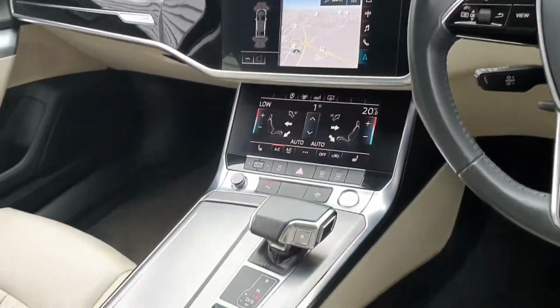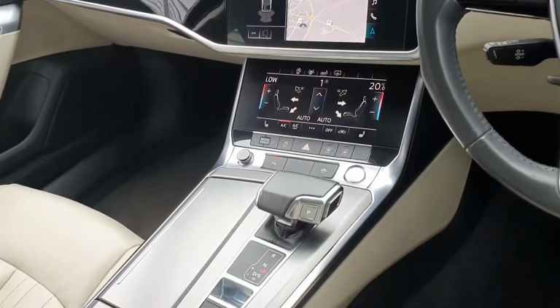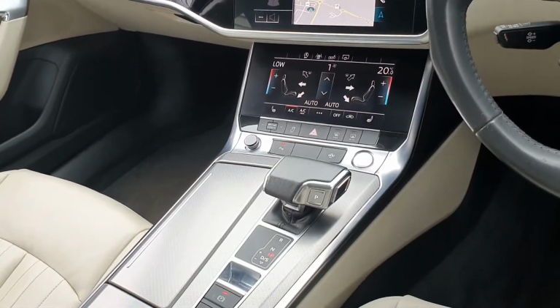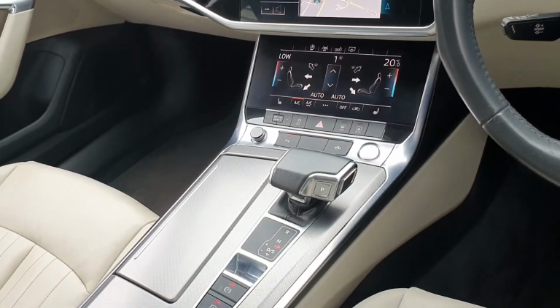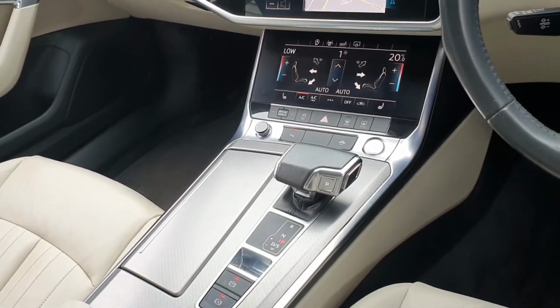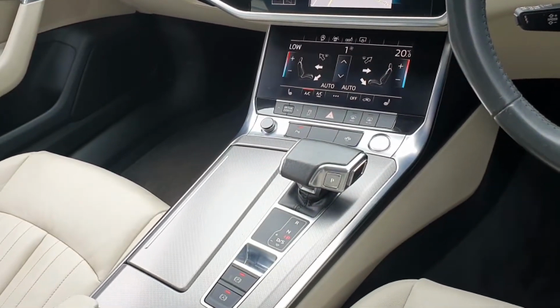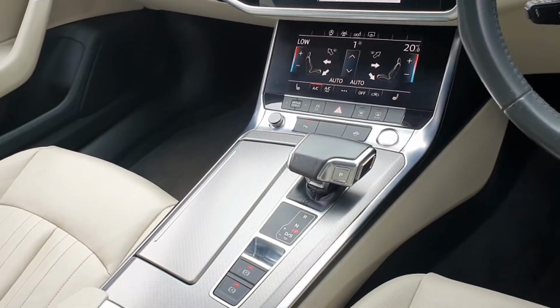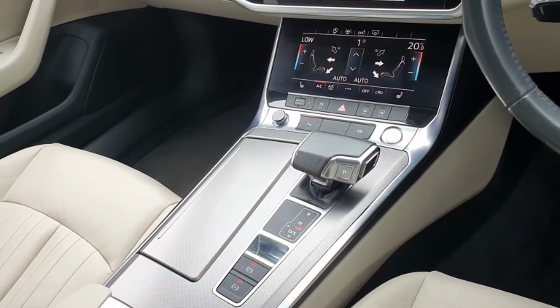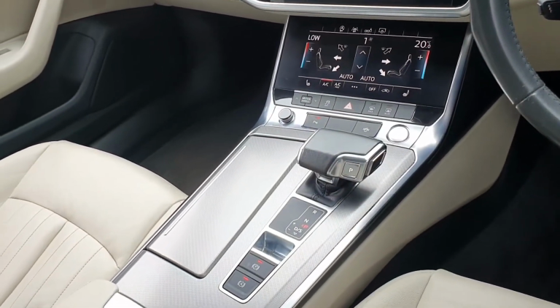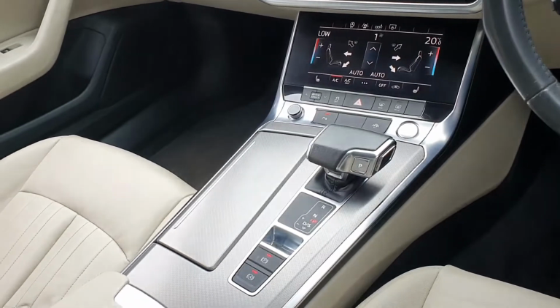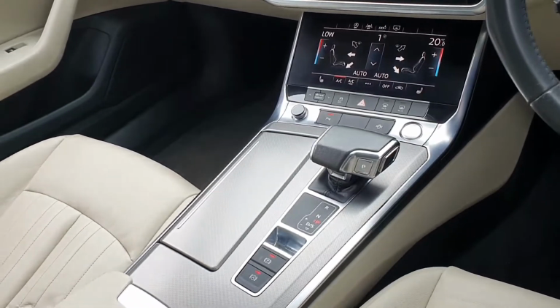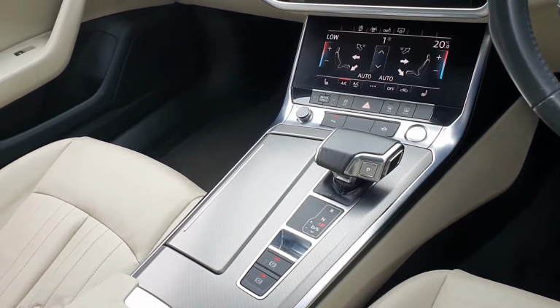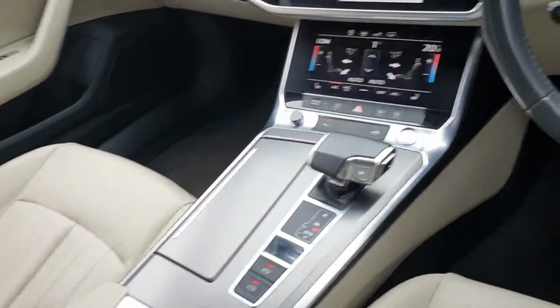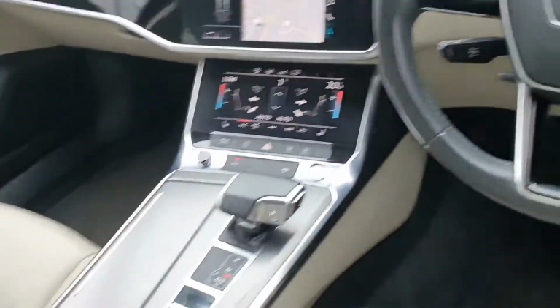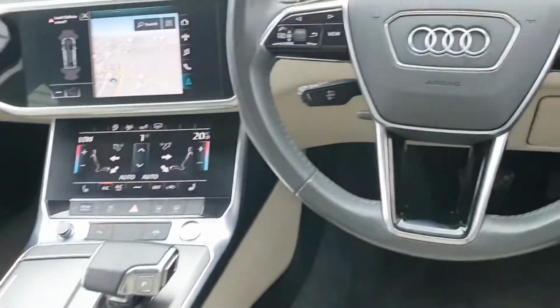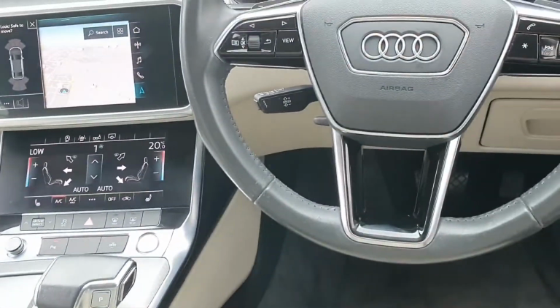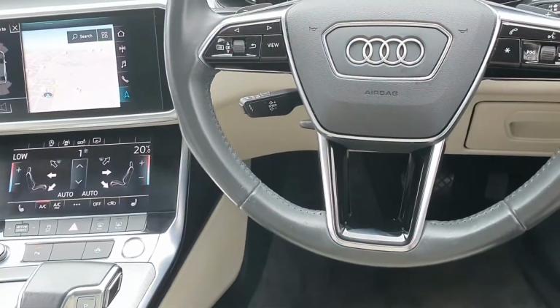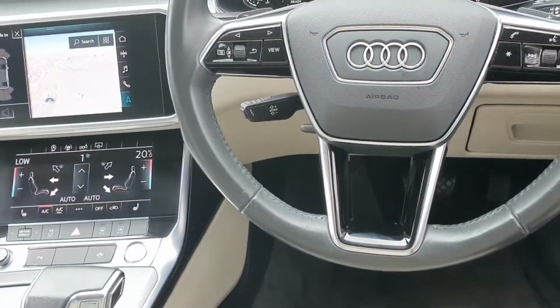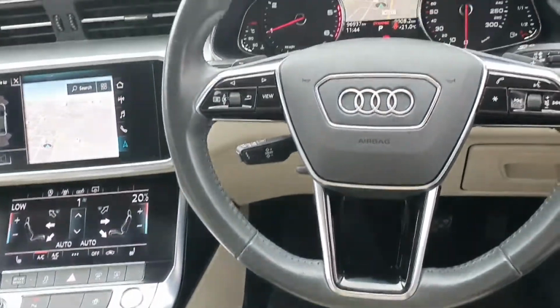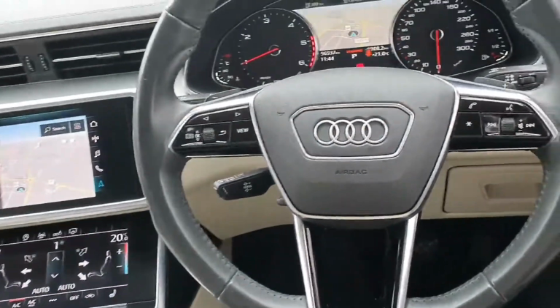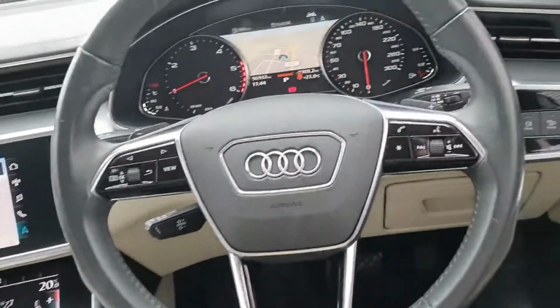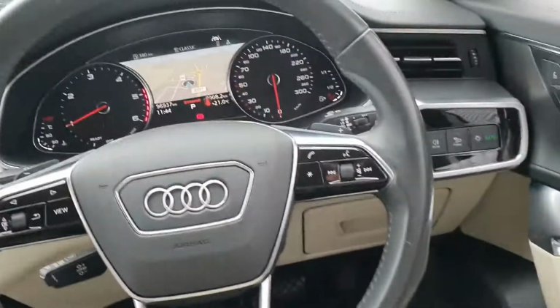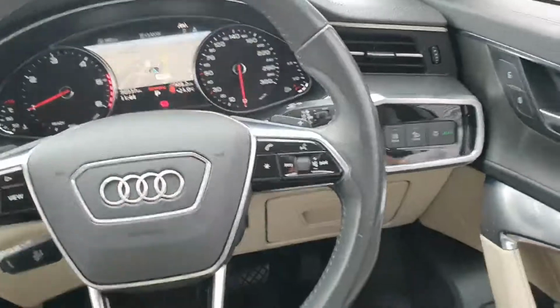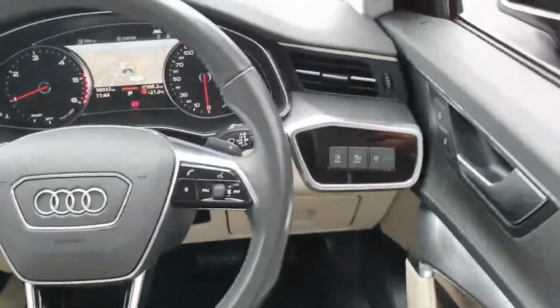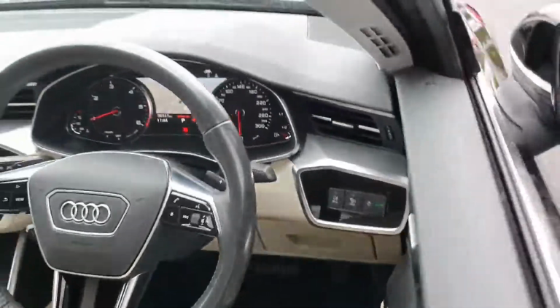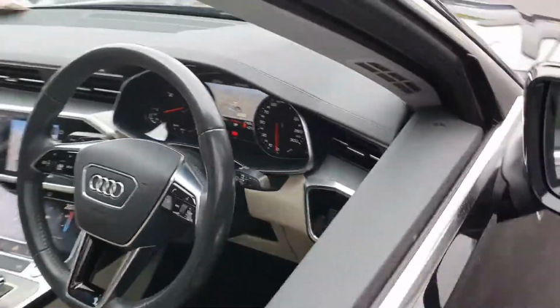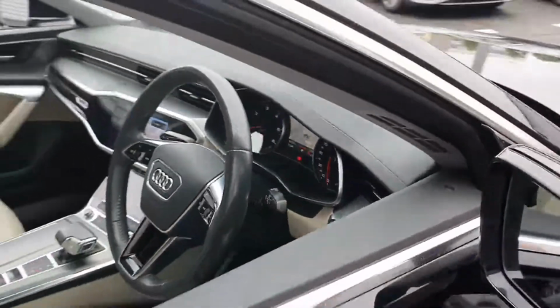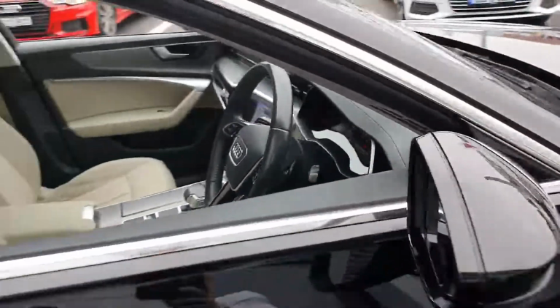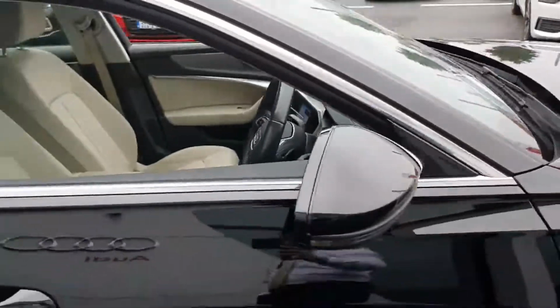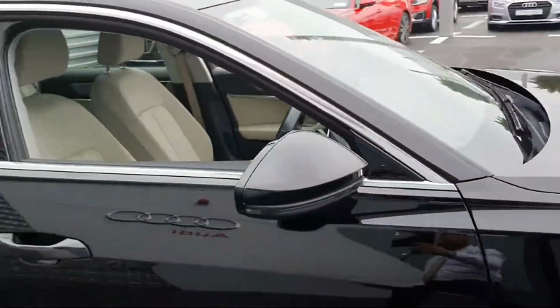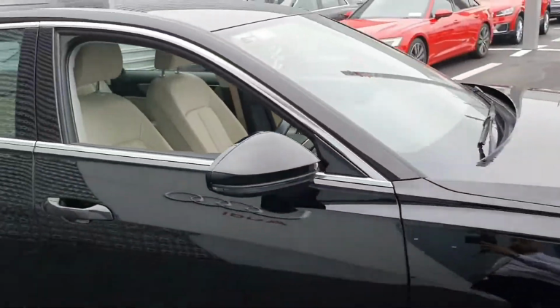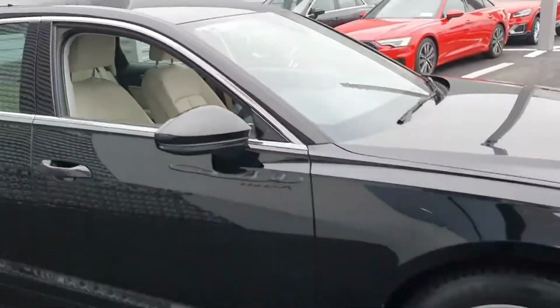It's a 7-speed S-Tronic gearbox. We have an electric handbrake and auto hill hold assist. The car comes with cruise control, active lane assist, auto lights and wipers, and electric heated folding exterior wing mirrors.